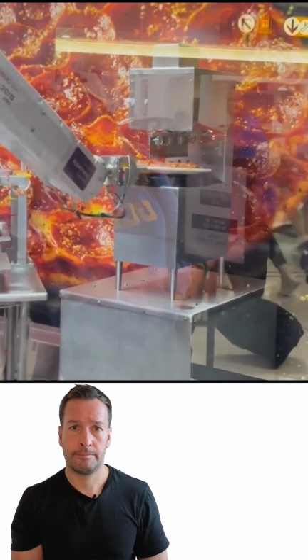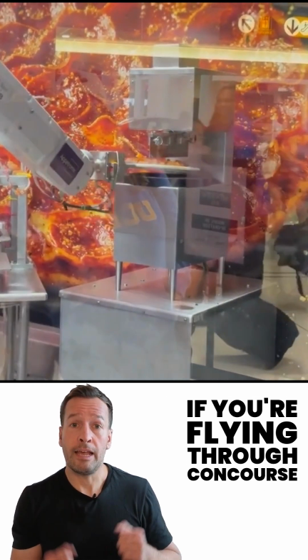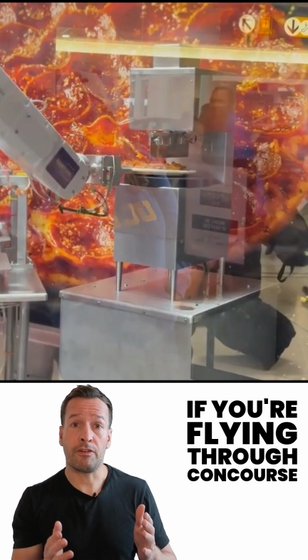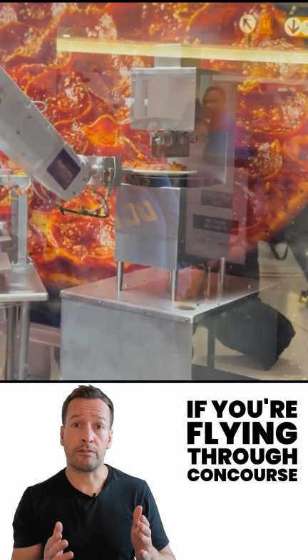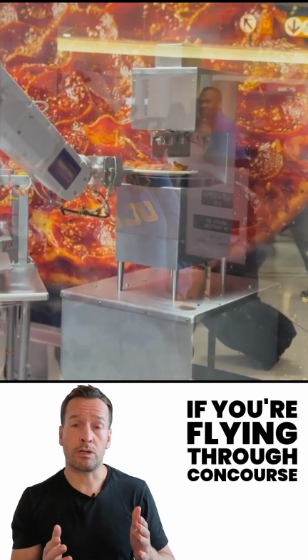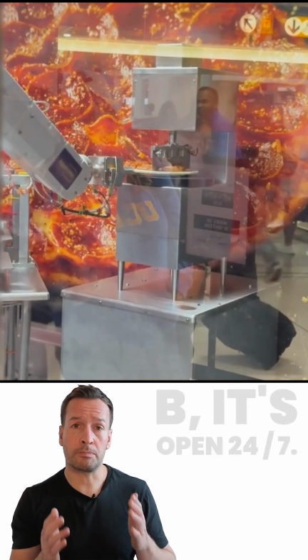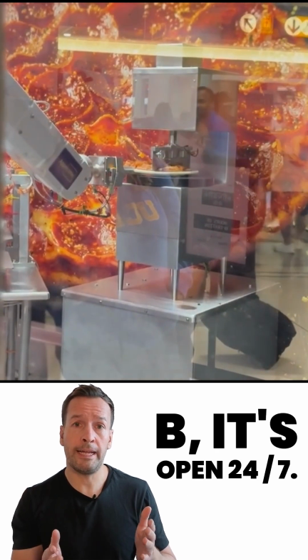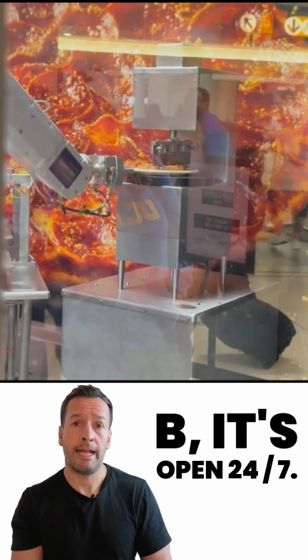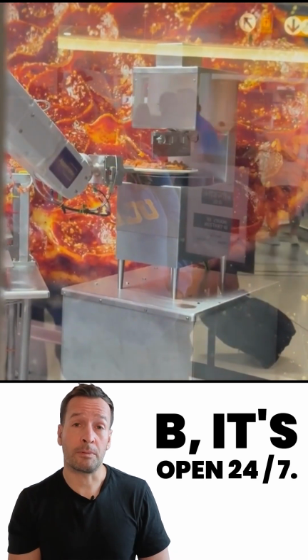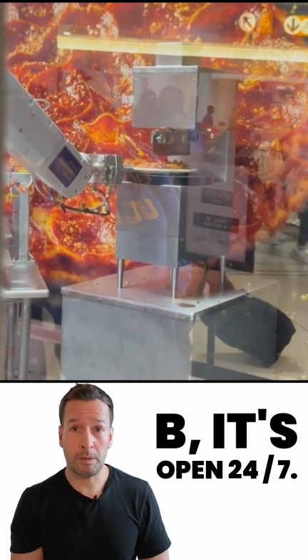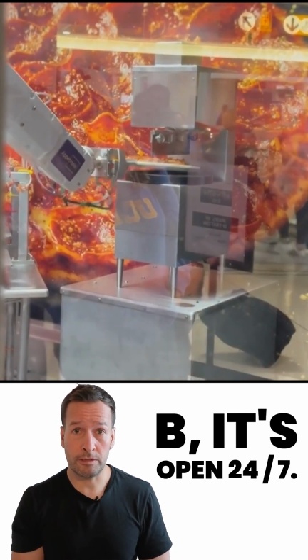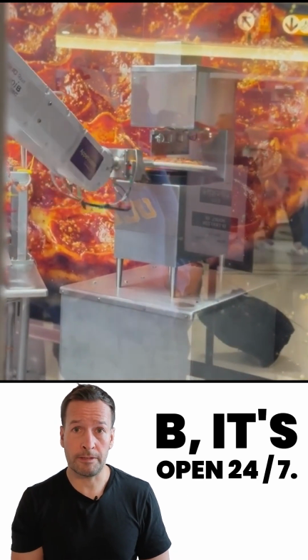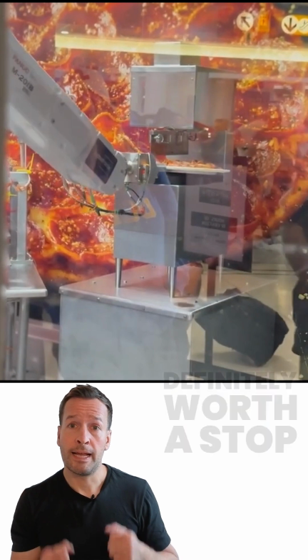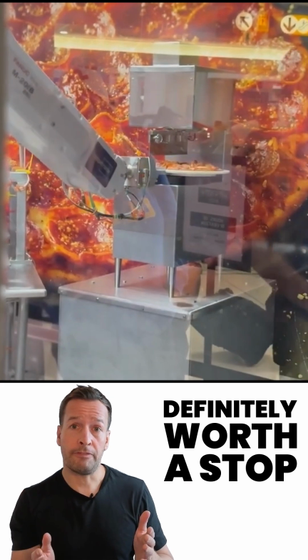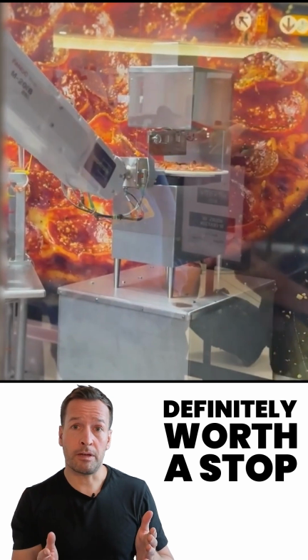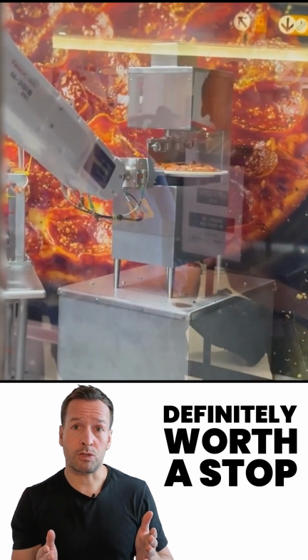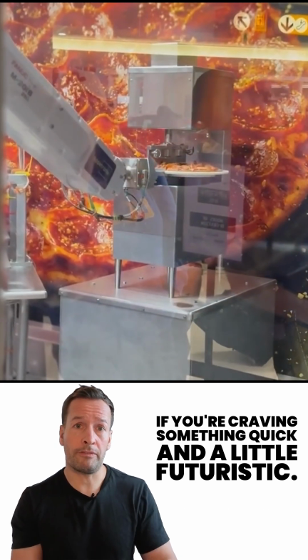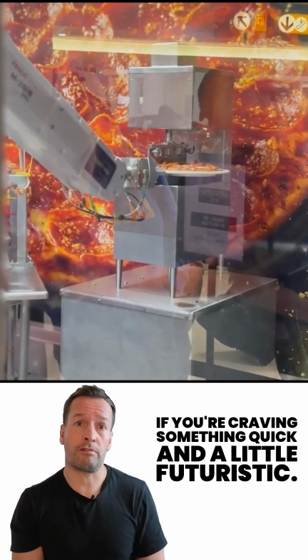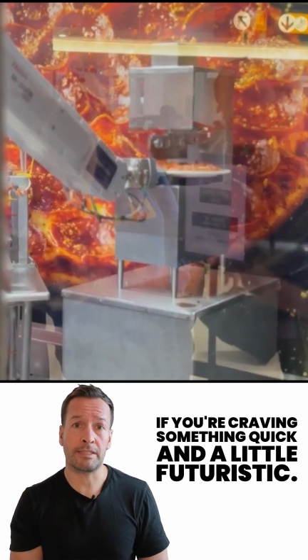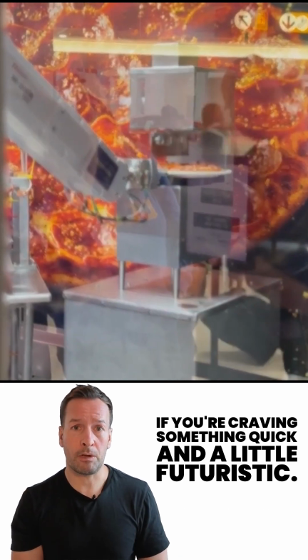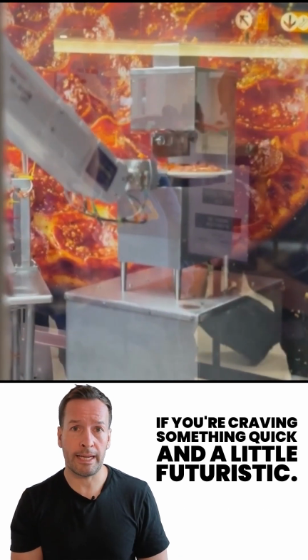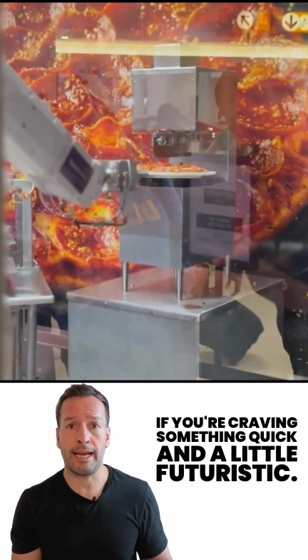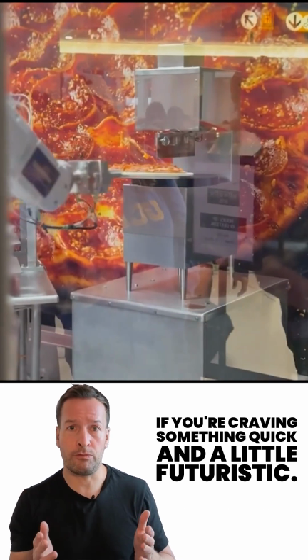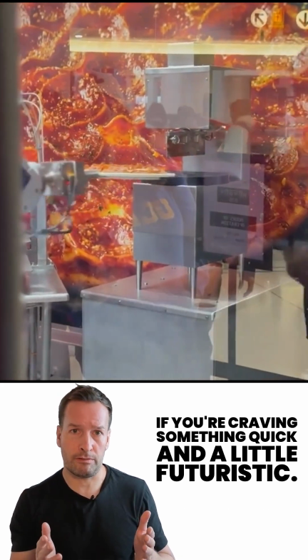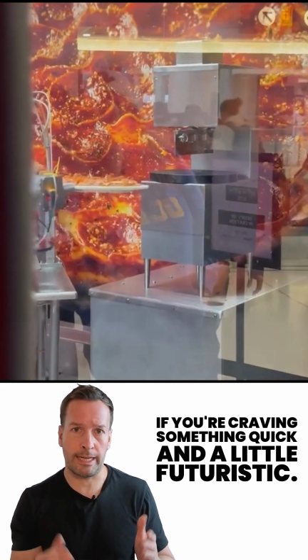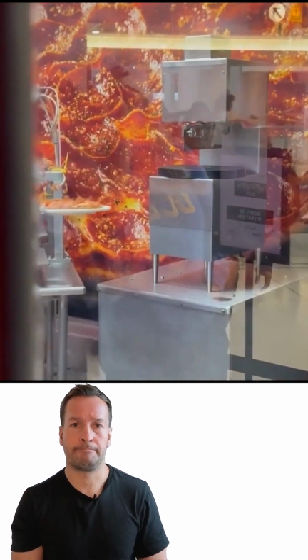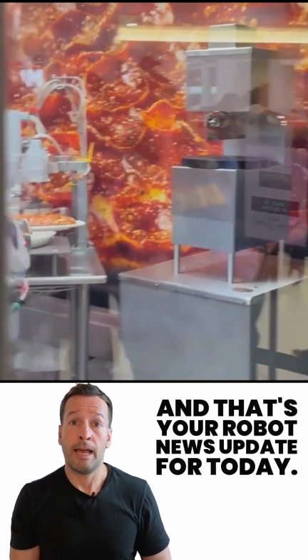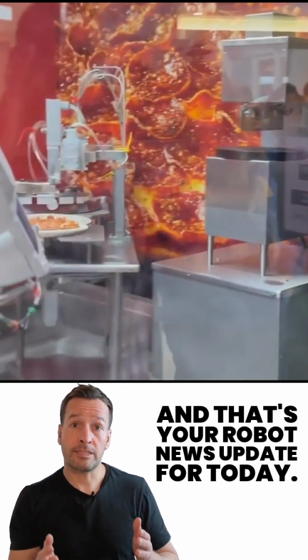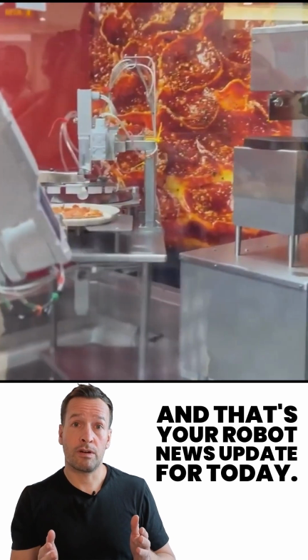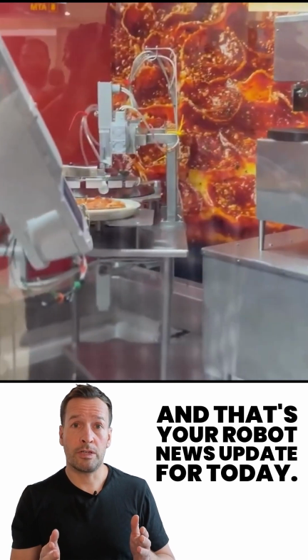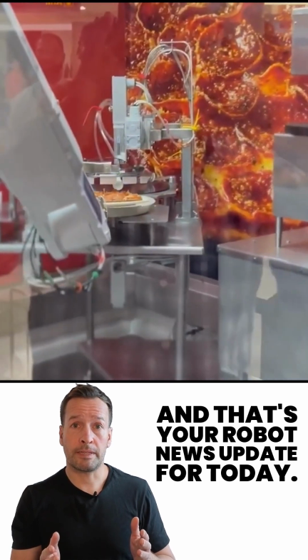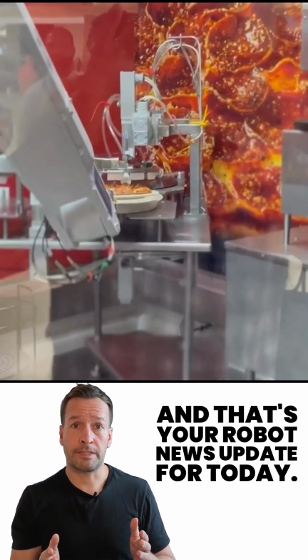If you're flying through Concourse B, it's open 24/7 — definitely worth a stop if you're craving something quick and a little futuristic. And that's your robot news update for today.